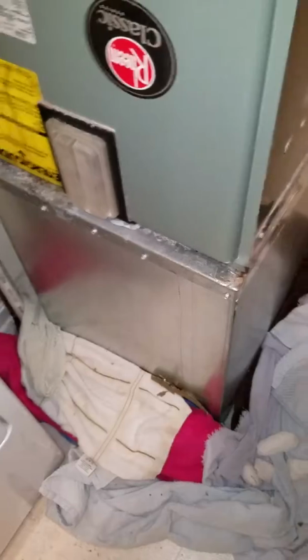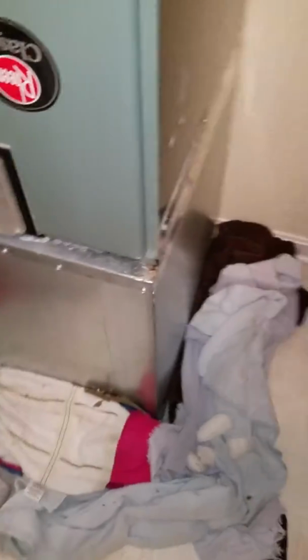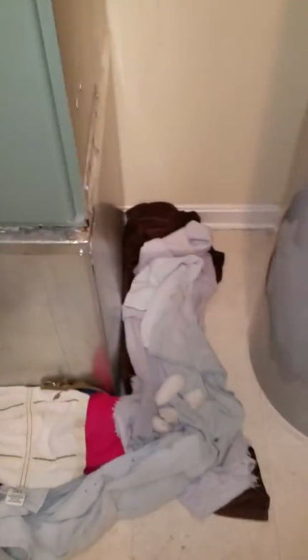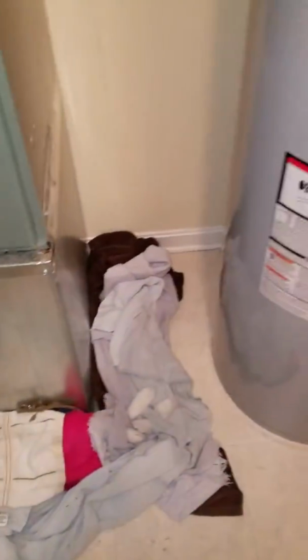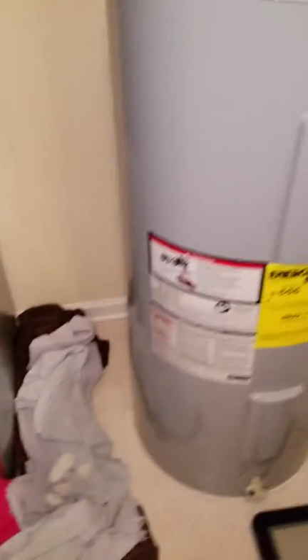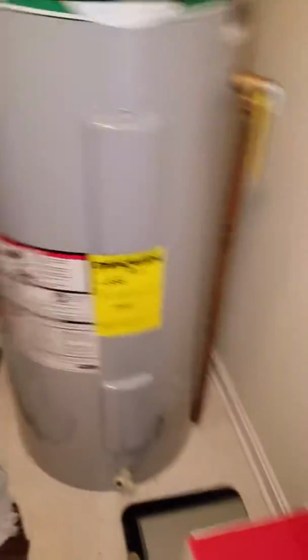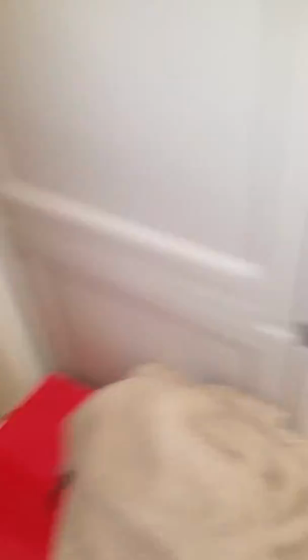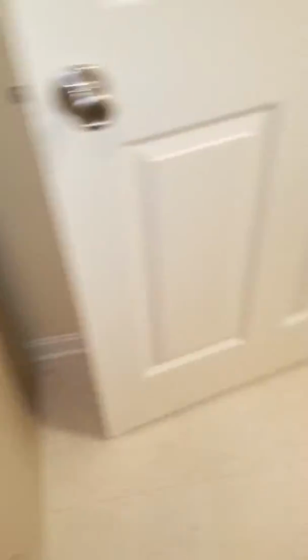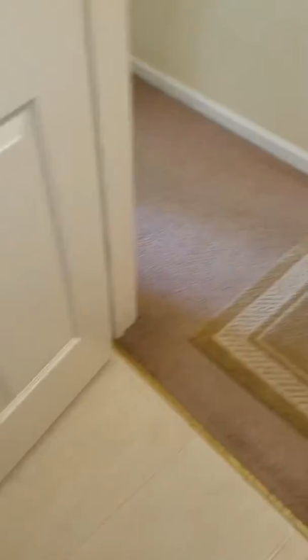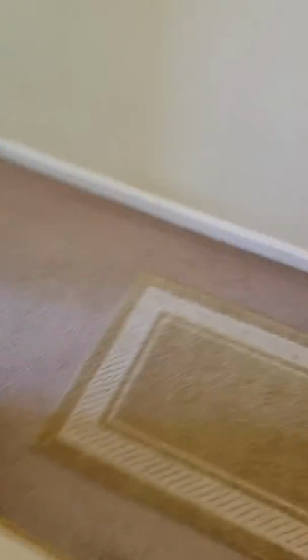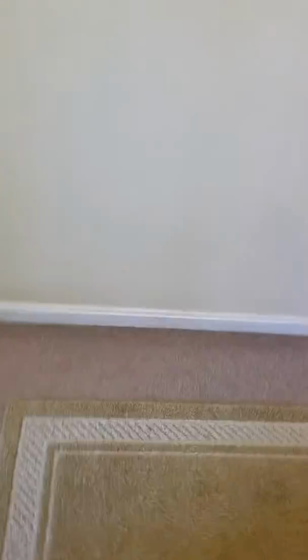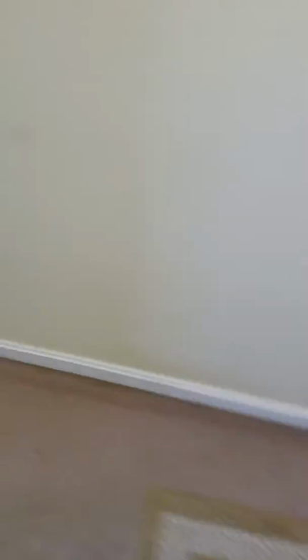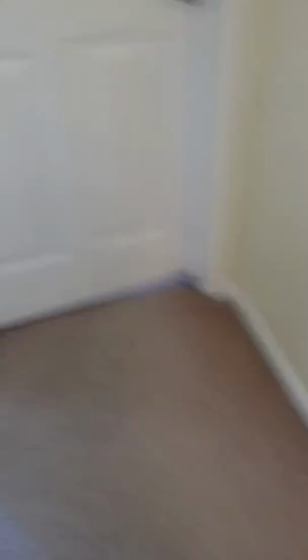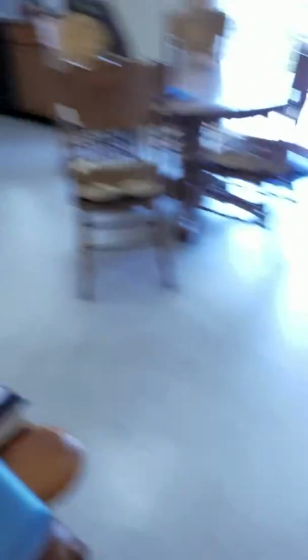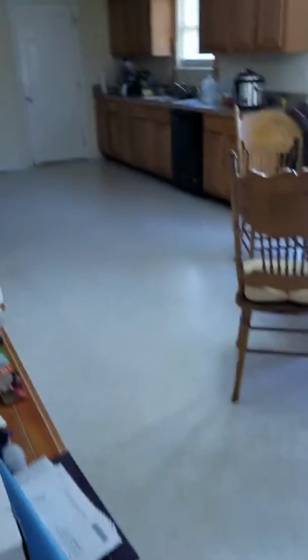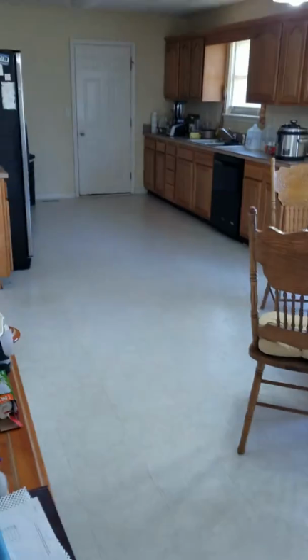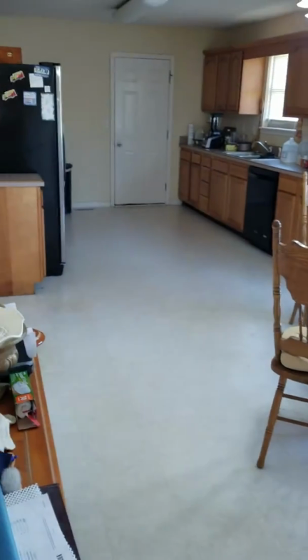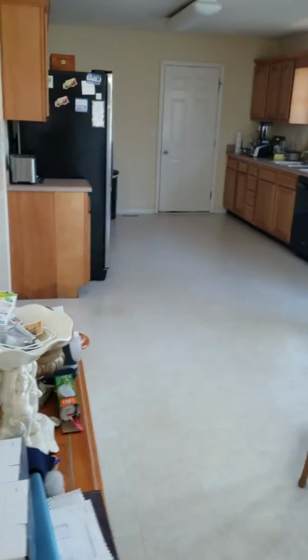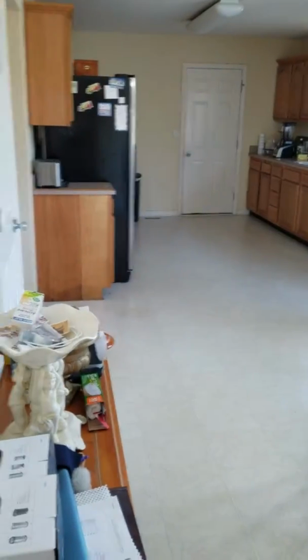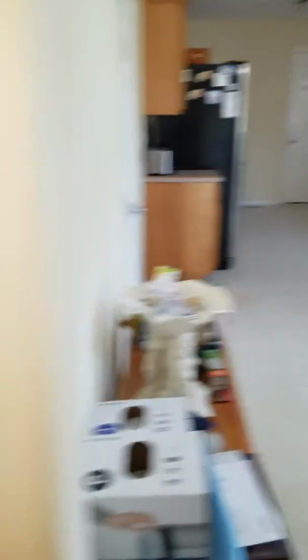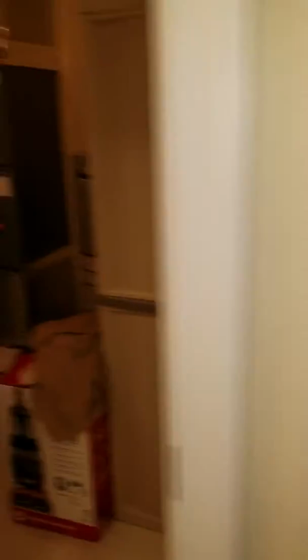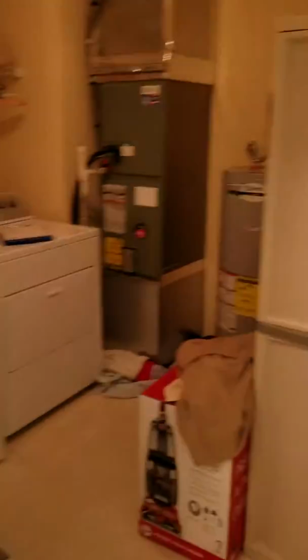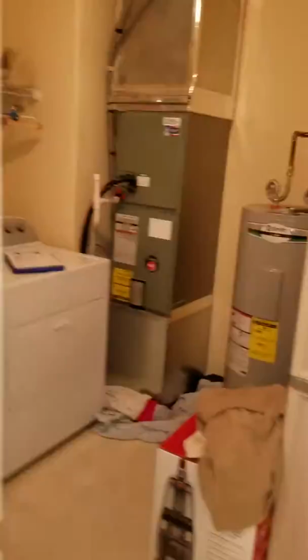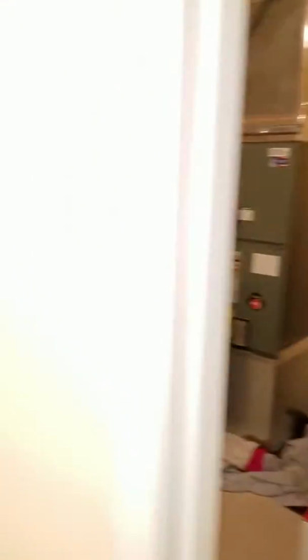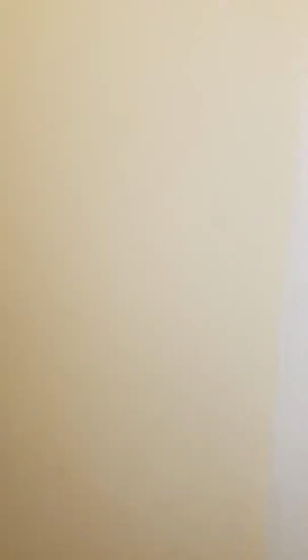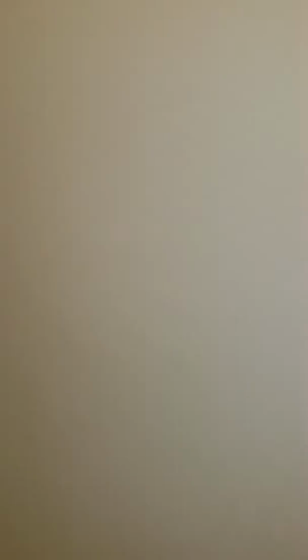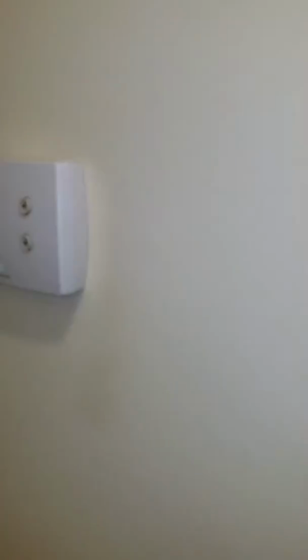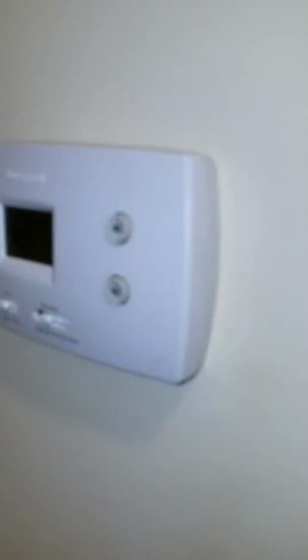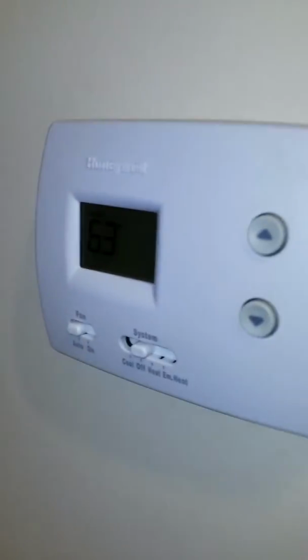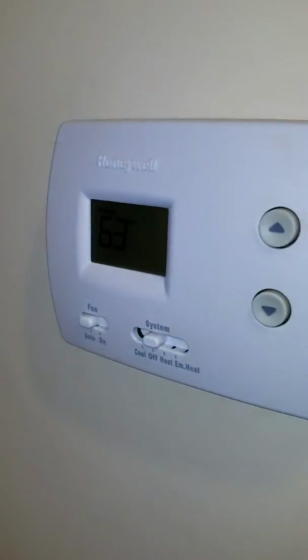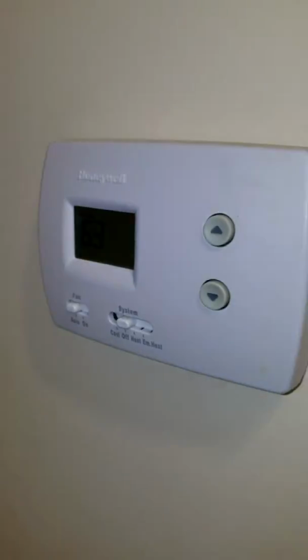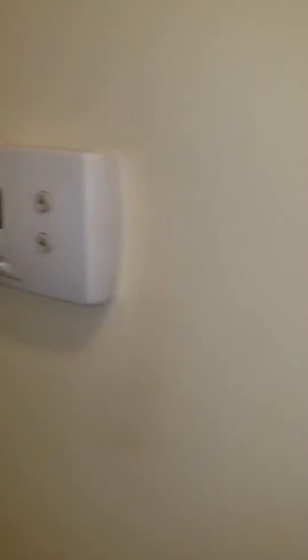We are here in the laundry room right off the kitchen. Here's your kitchen thermostat right here — need to replace that.